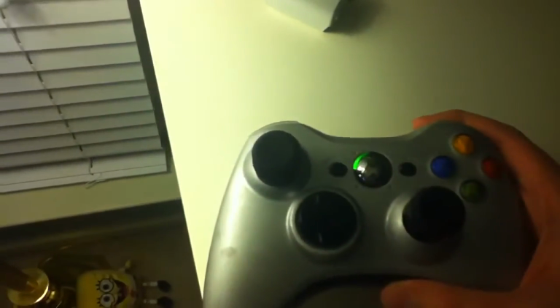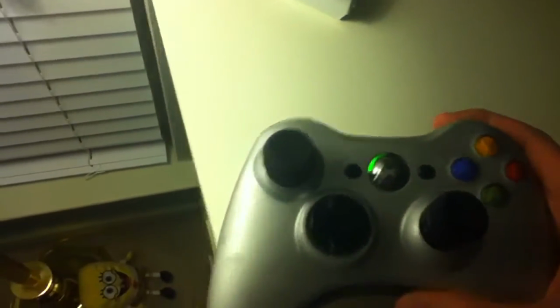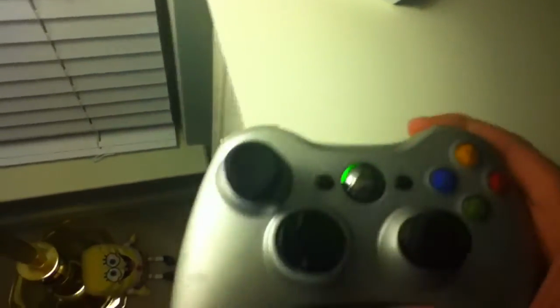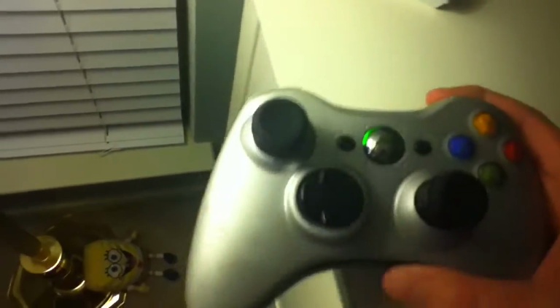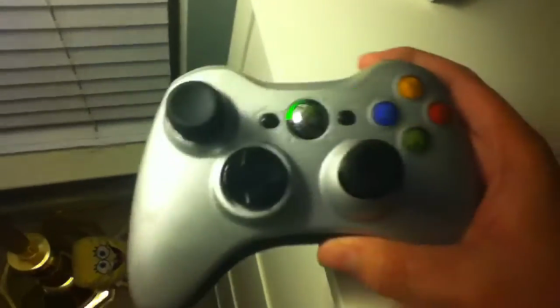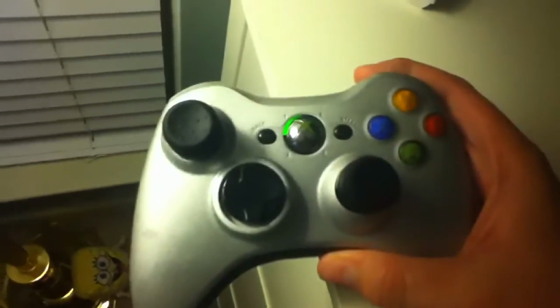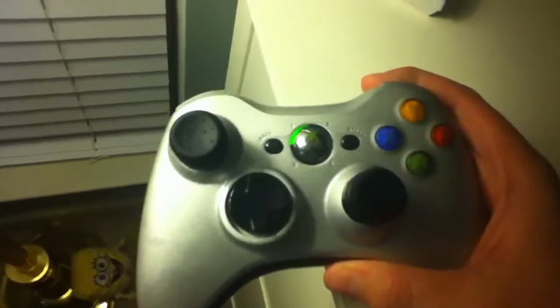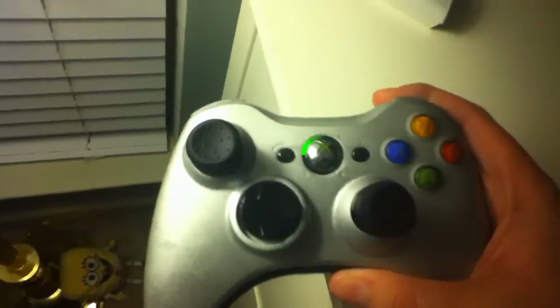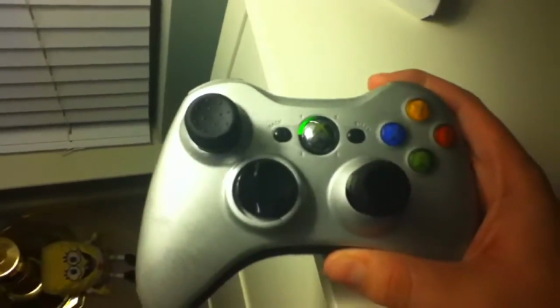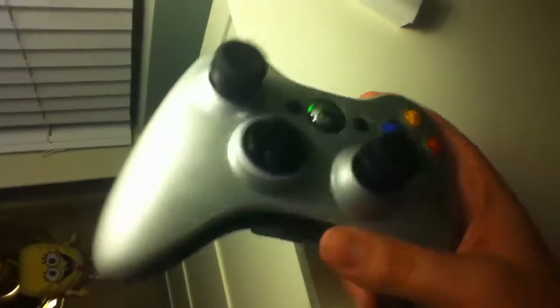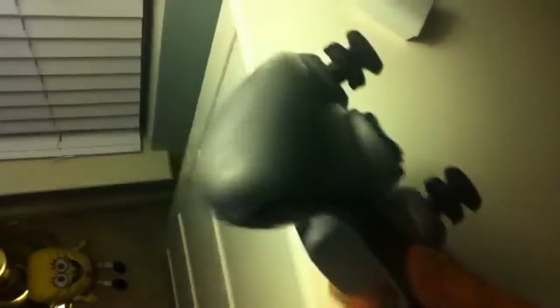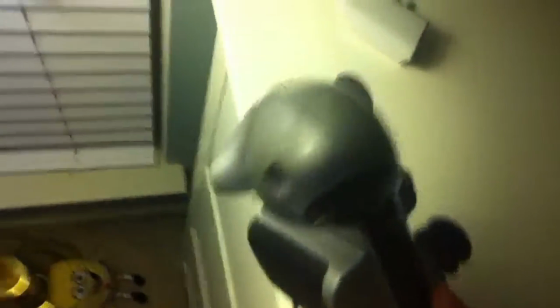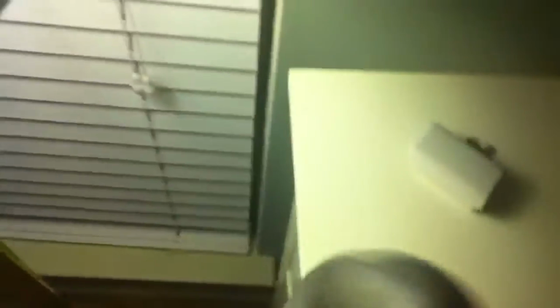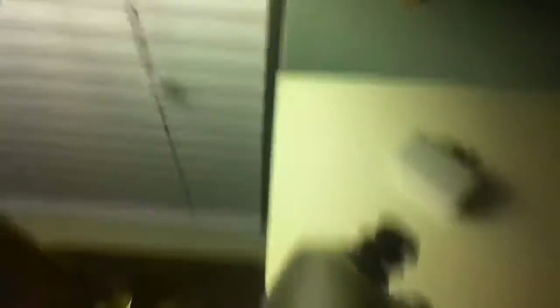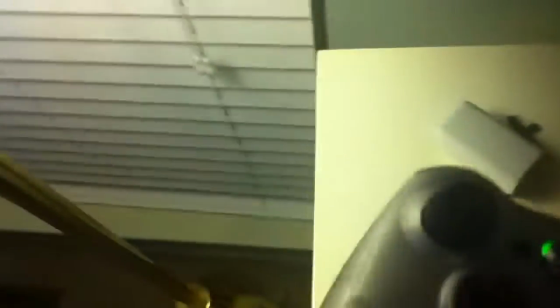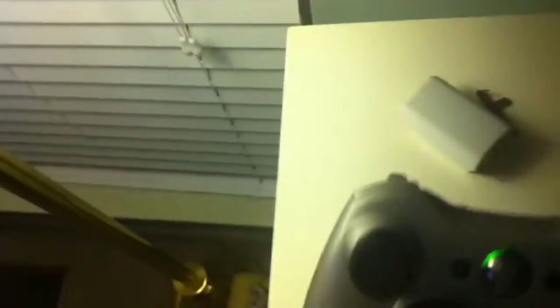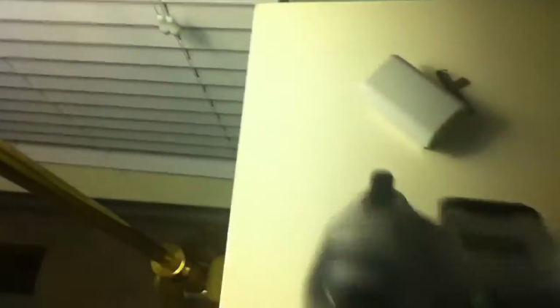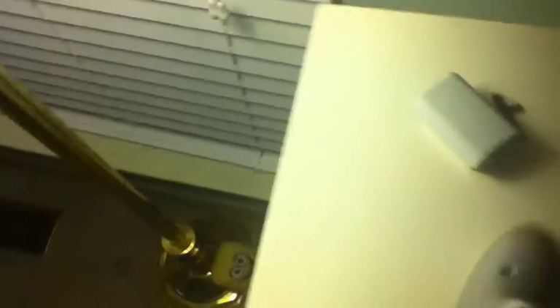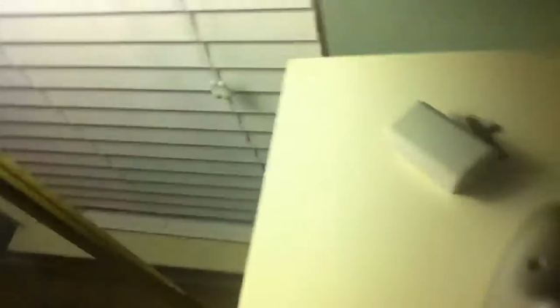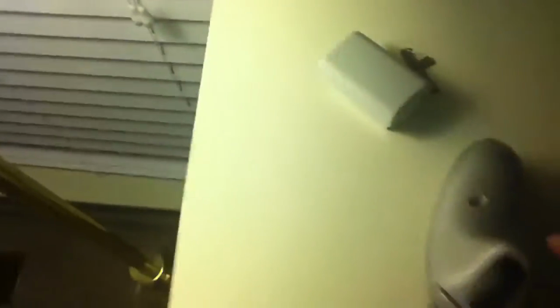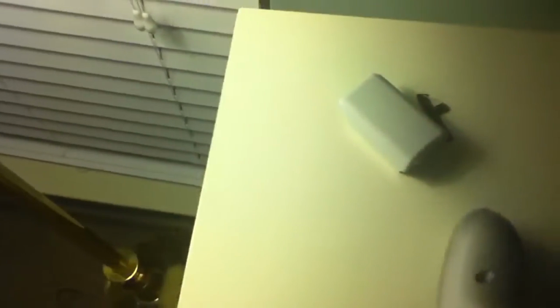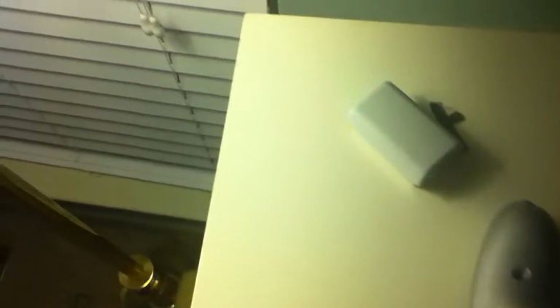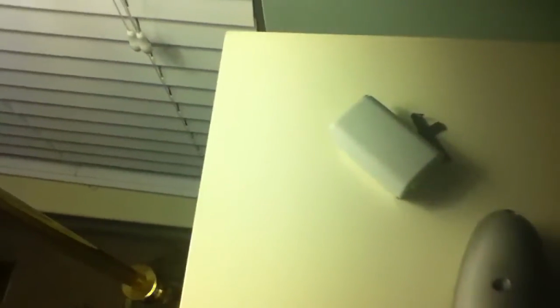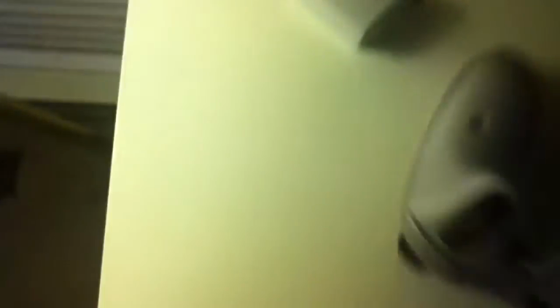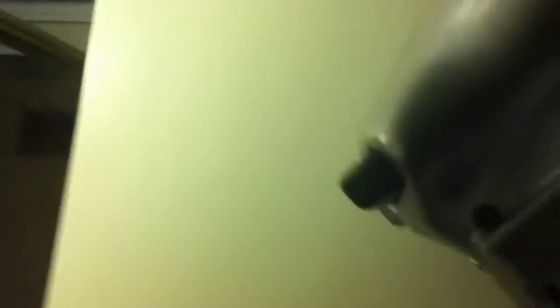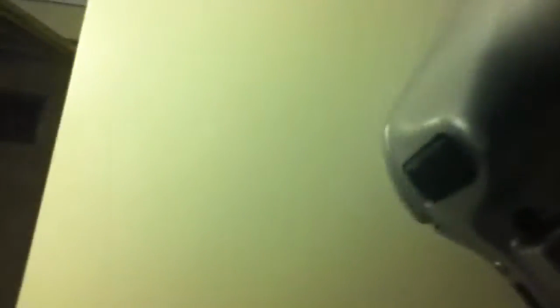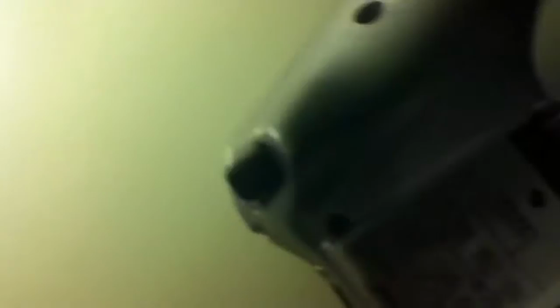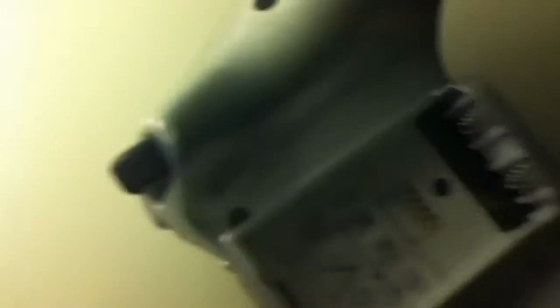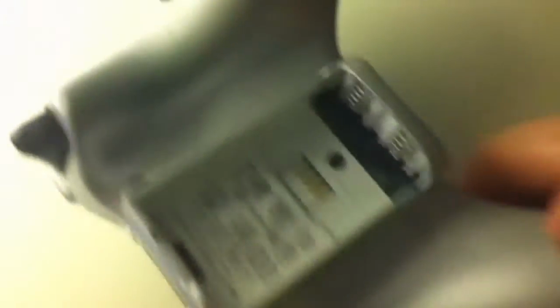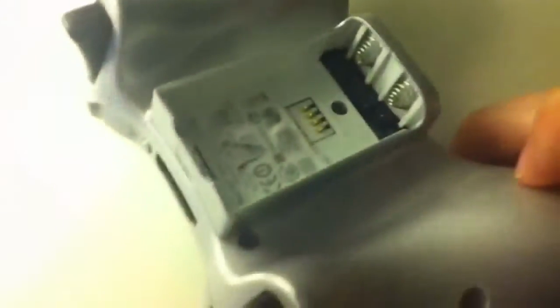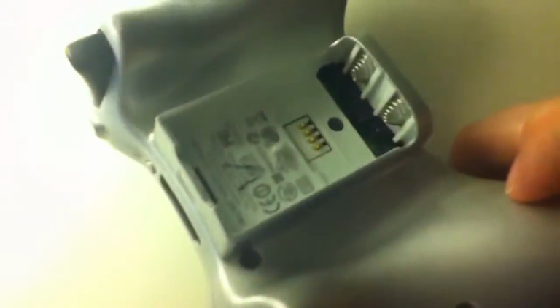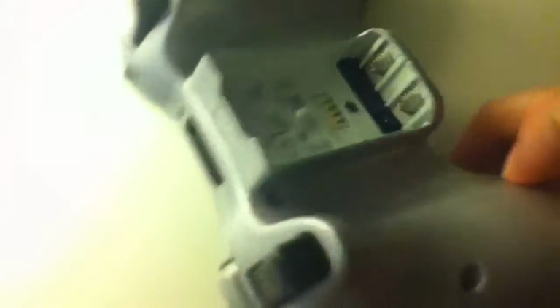What's up guys, just wanted to show you the controller that I painted. It was originally white — you can kind of see it there, white.